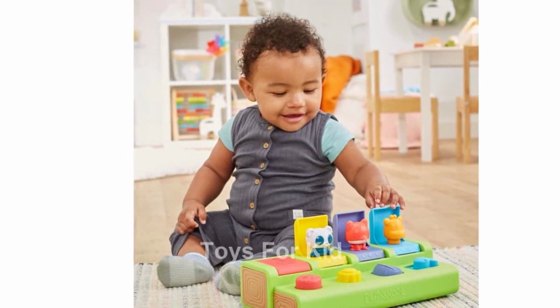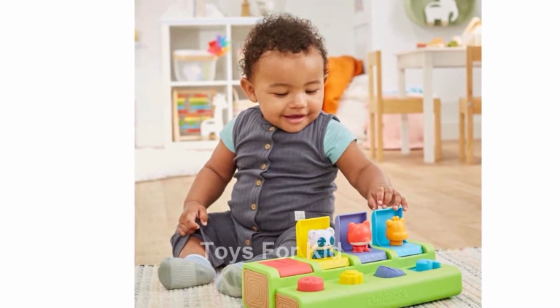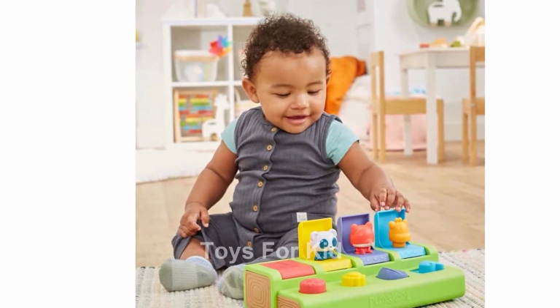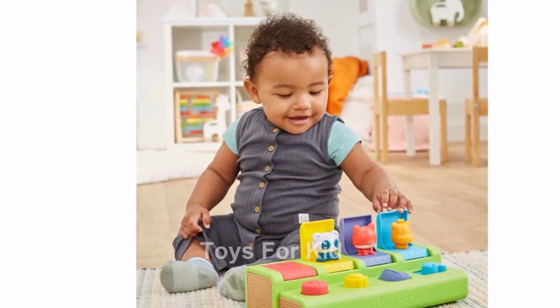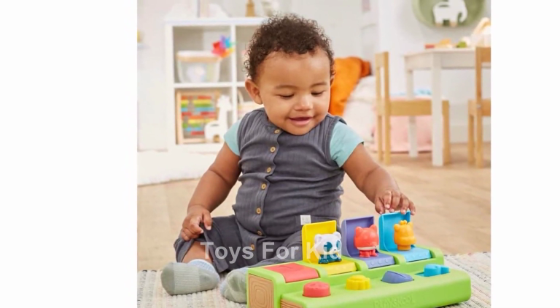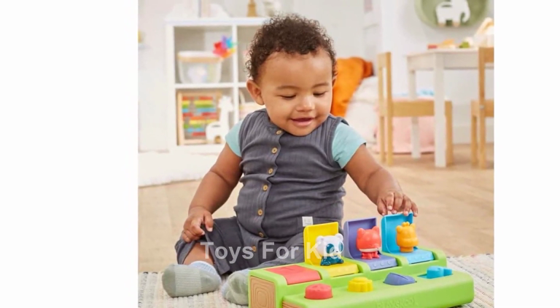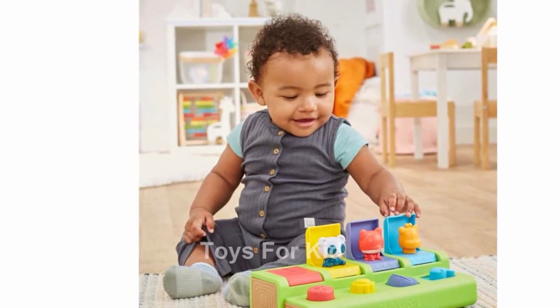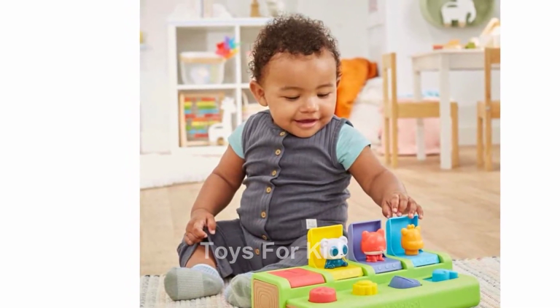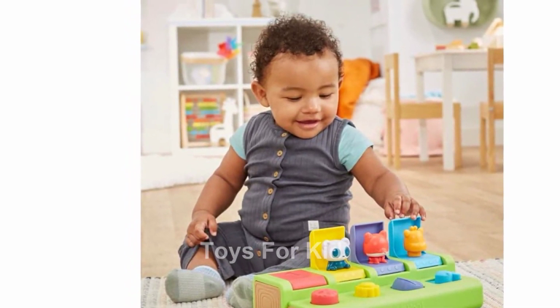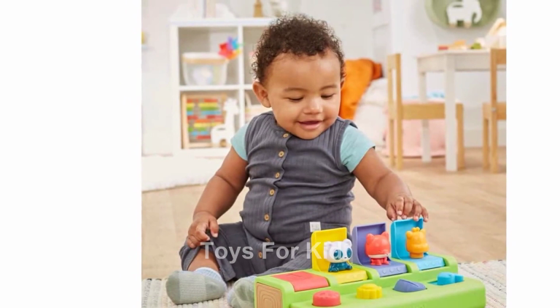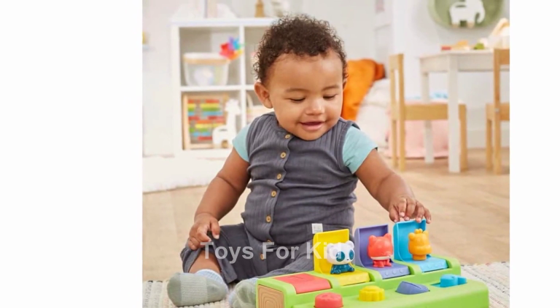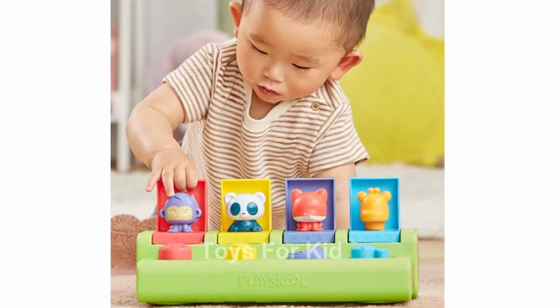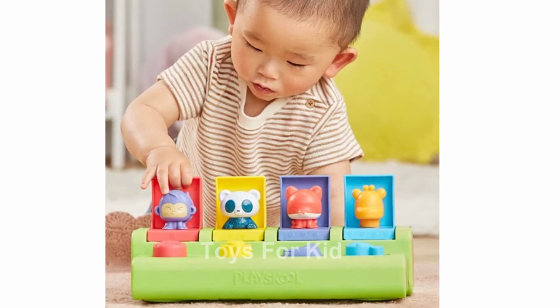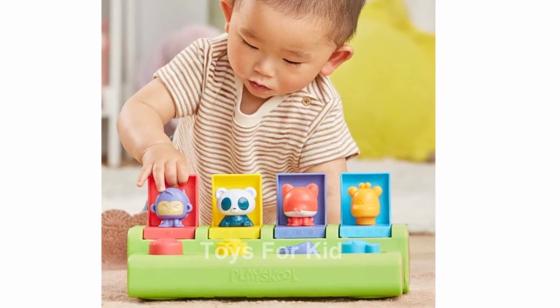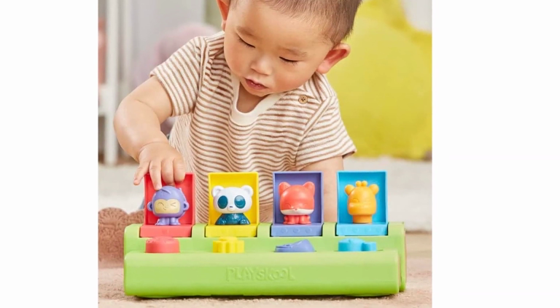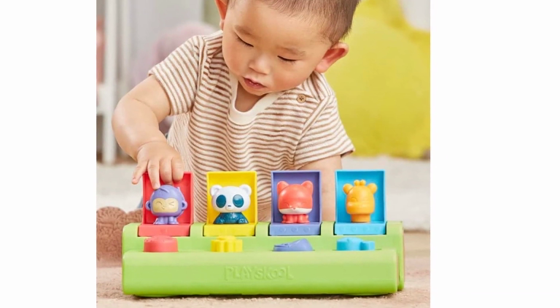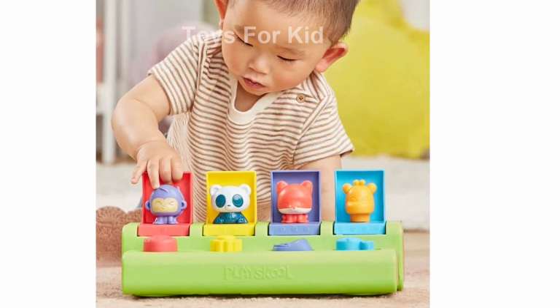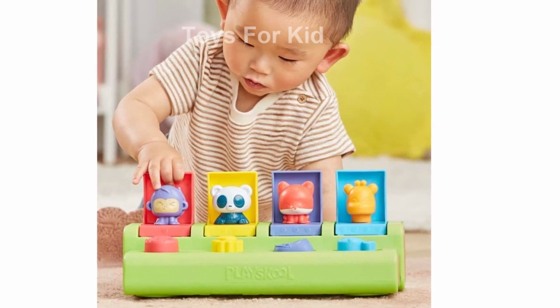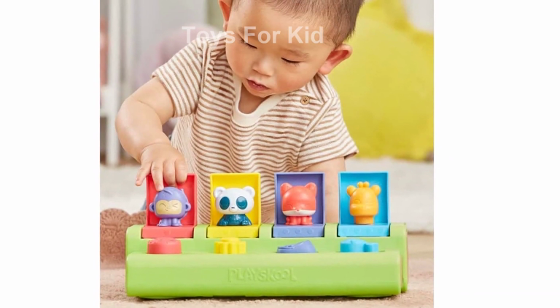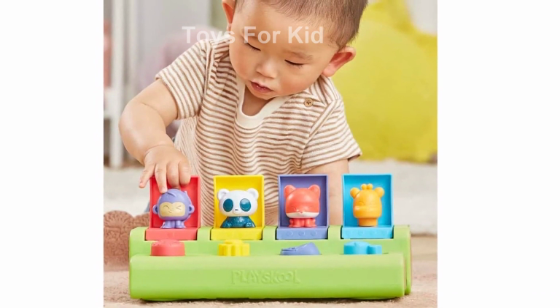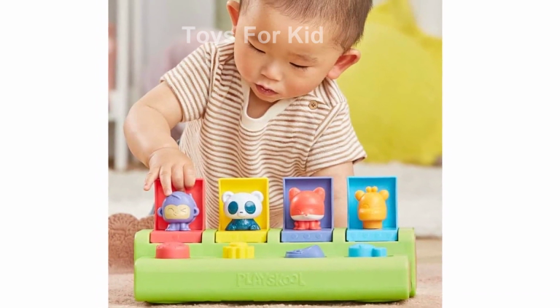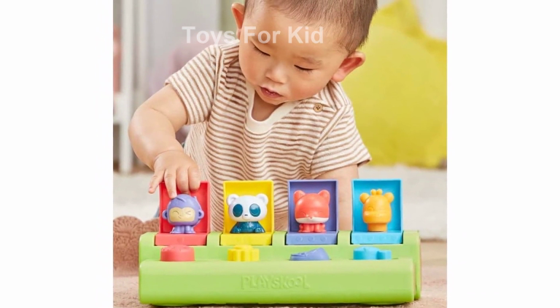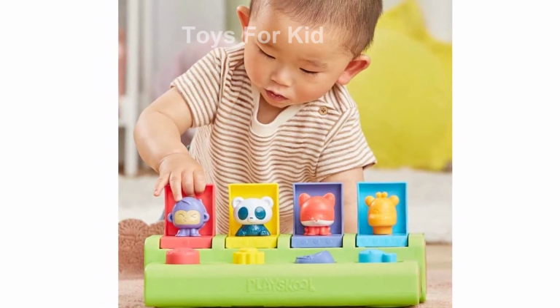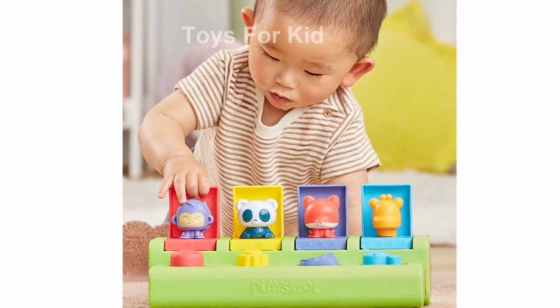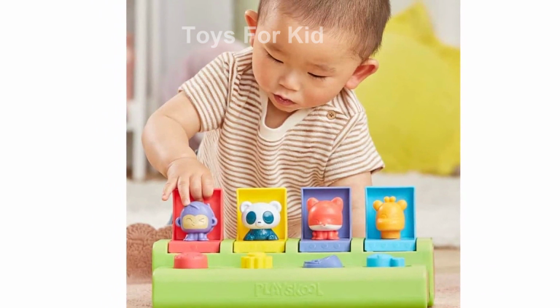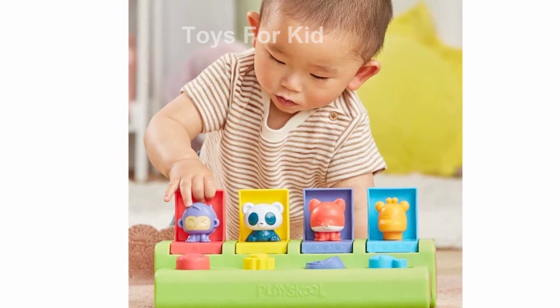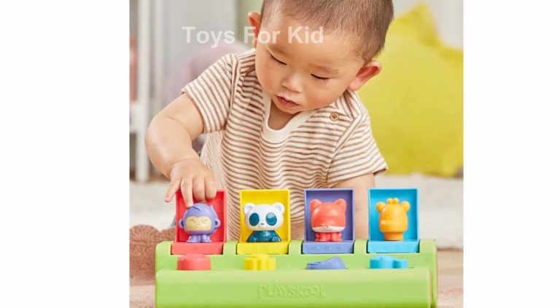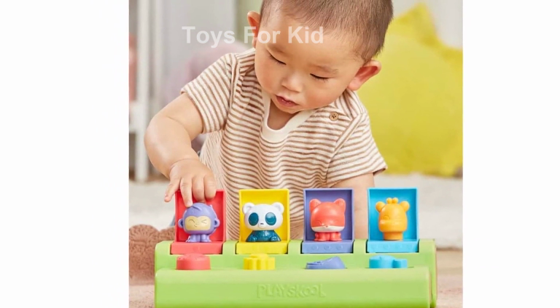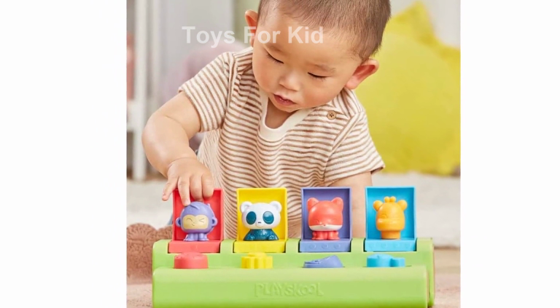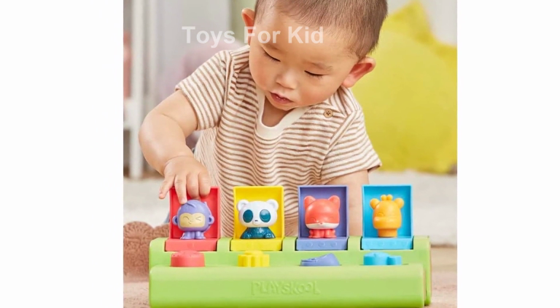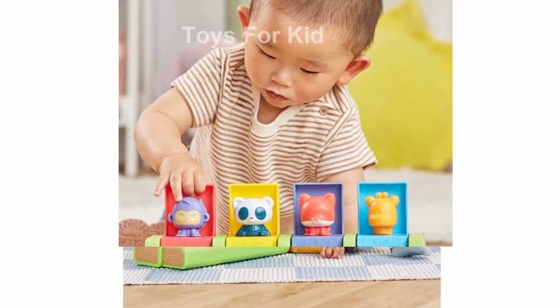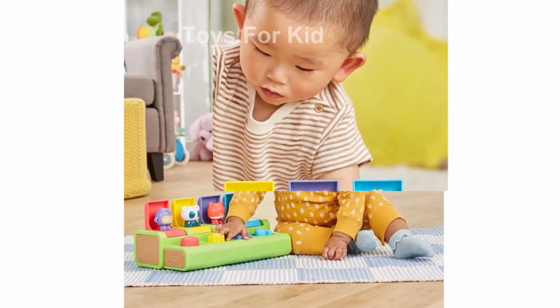With a simple slide, pull, push, twist, and press, little fingers can make cute critters like a panda, giraffe, monkey, and fox pop up. The snap lids allow for endless playtime enjoyment.